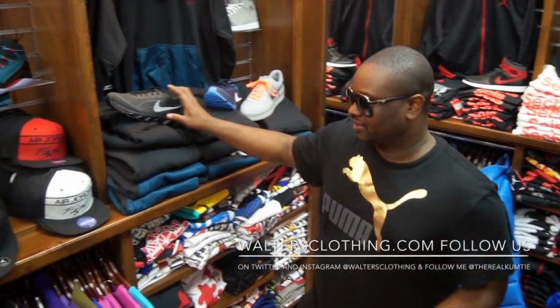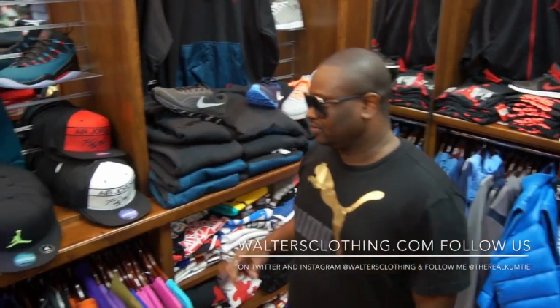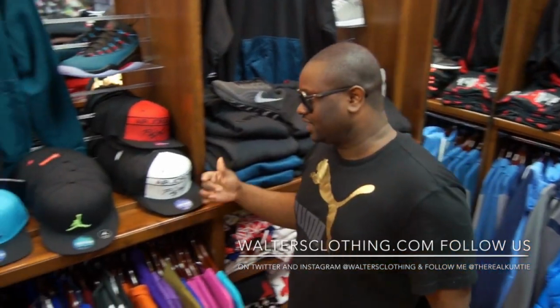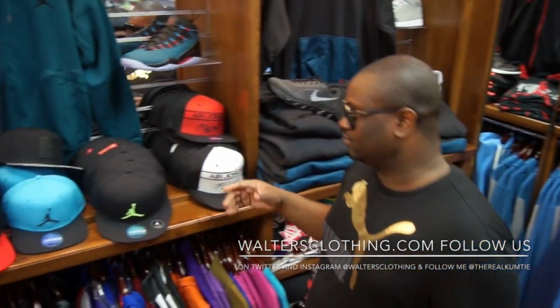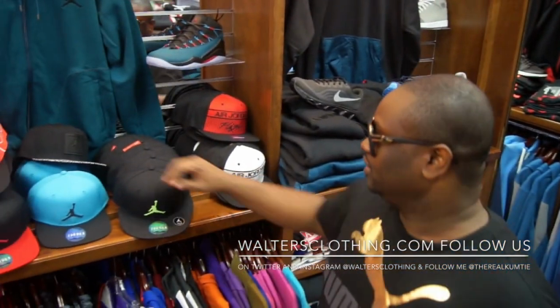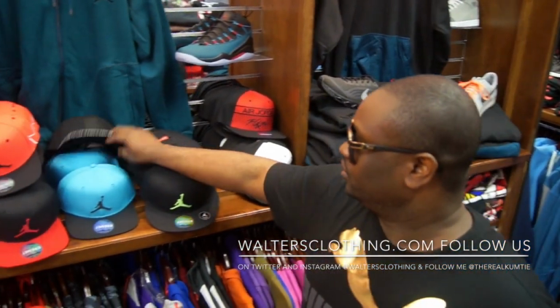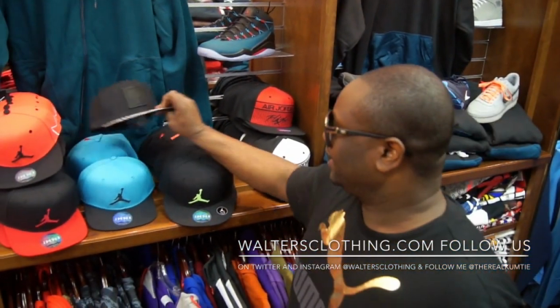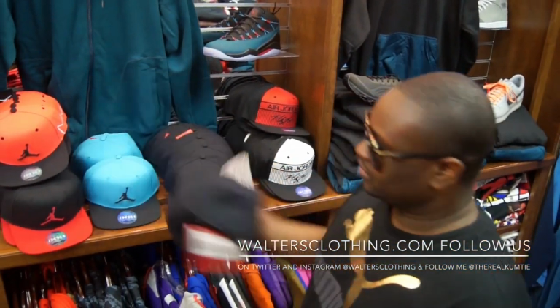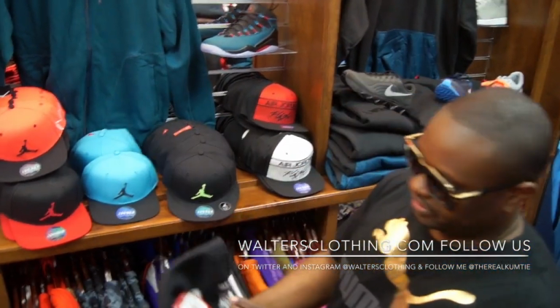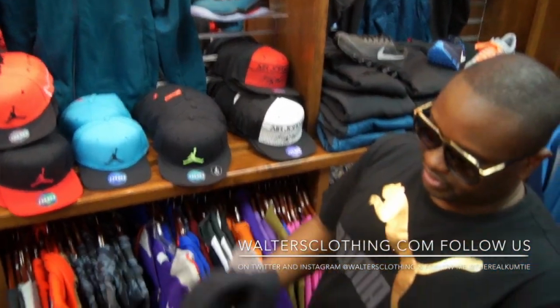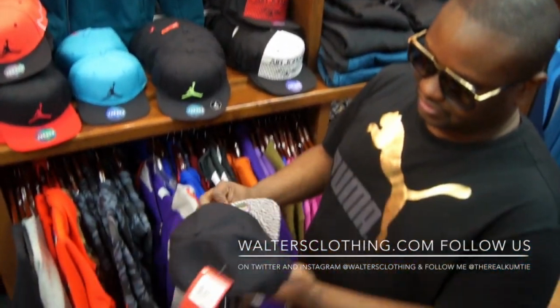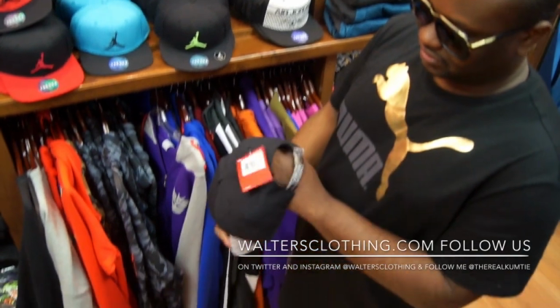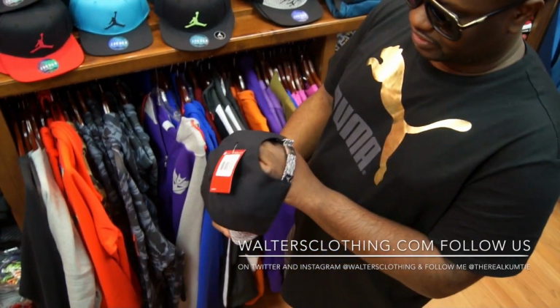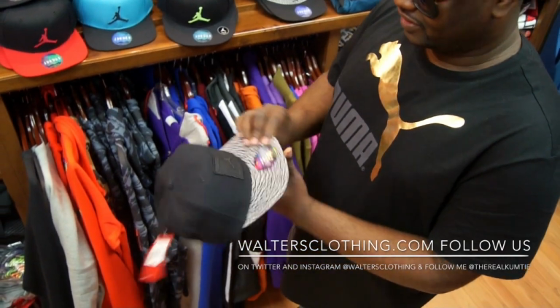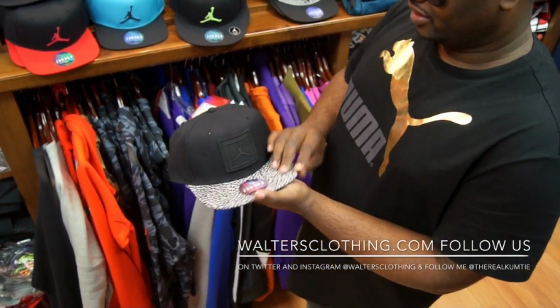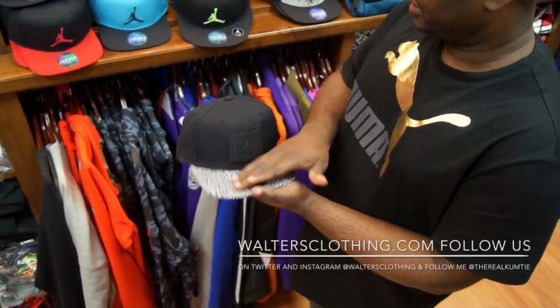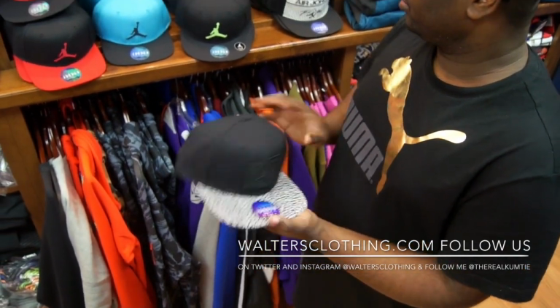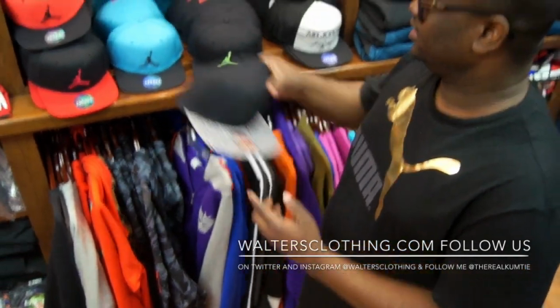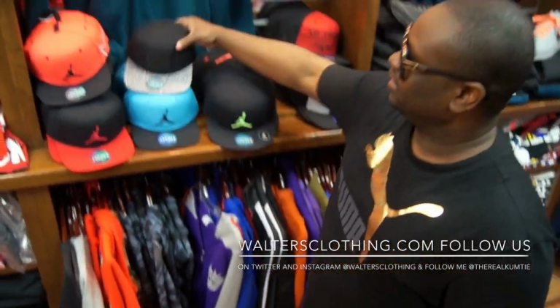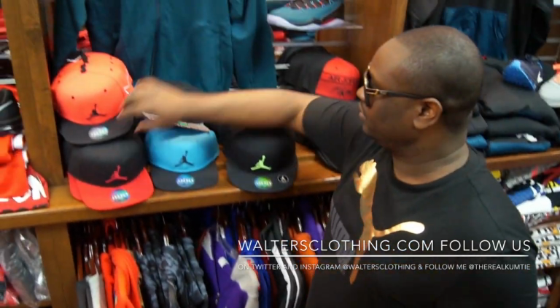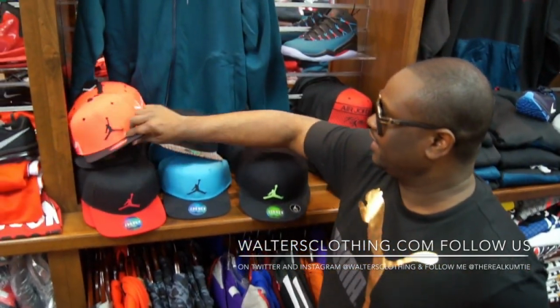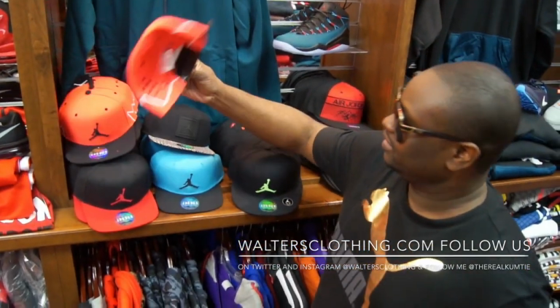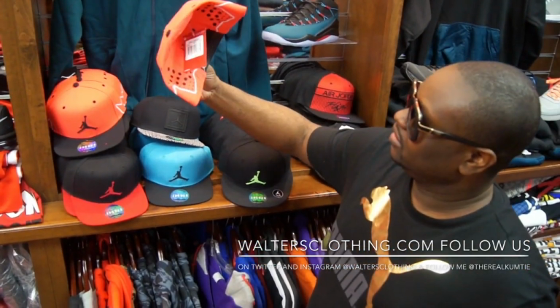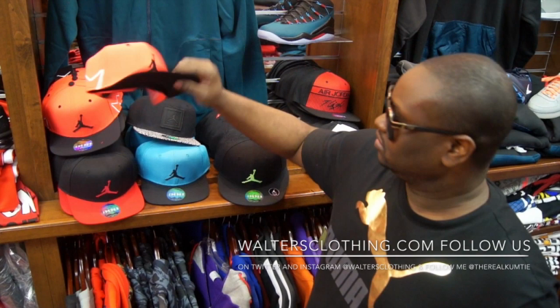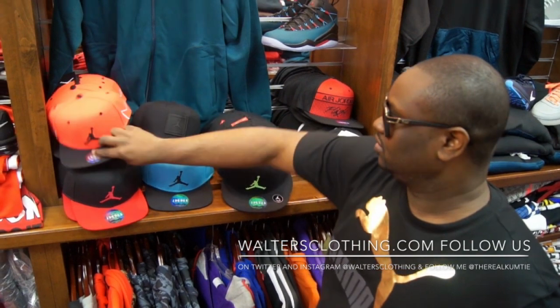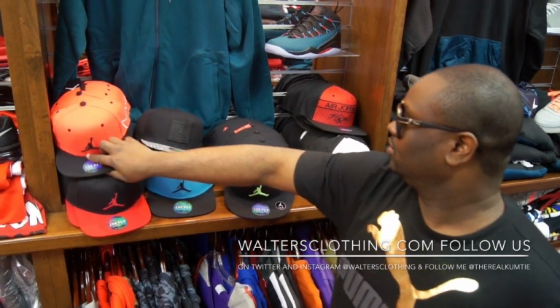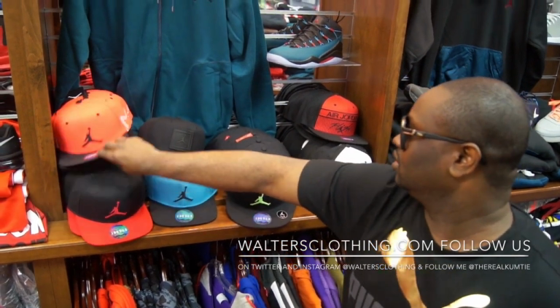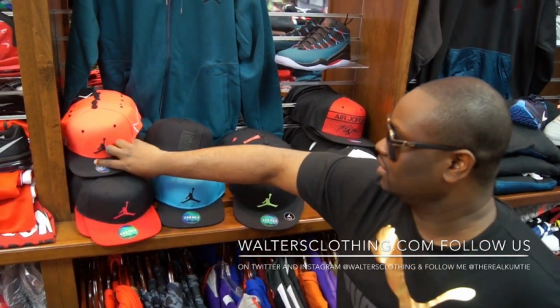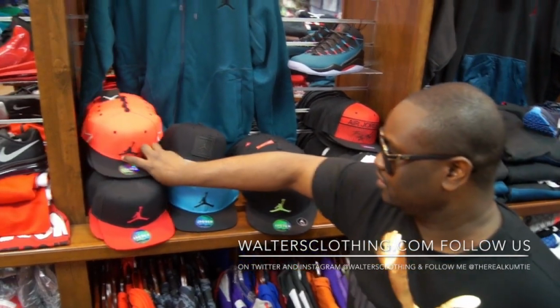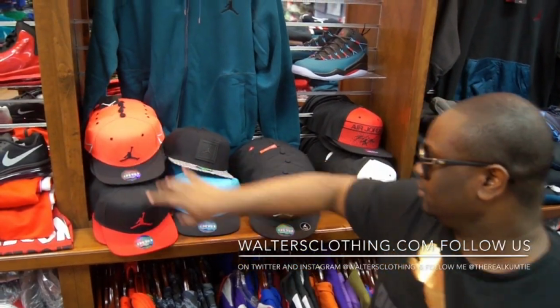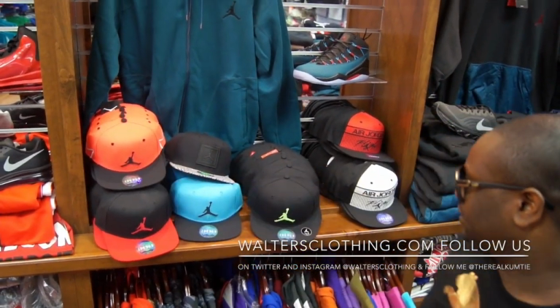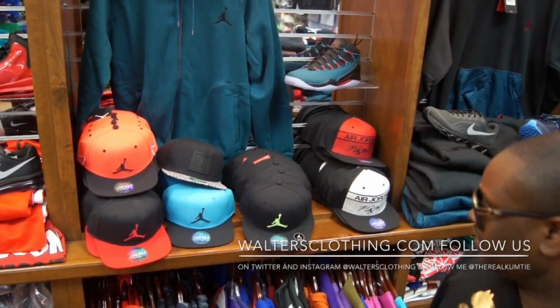We also have a couple of joint hats — some snapbacks and stuff like that — cement print, the infrared hats, and a couple of clothes coming out when the joints come out.